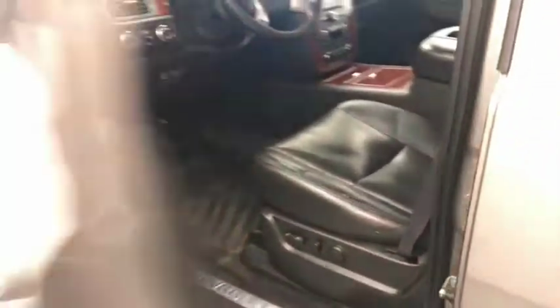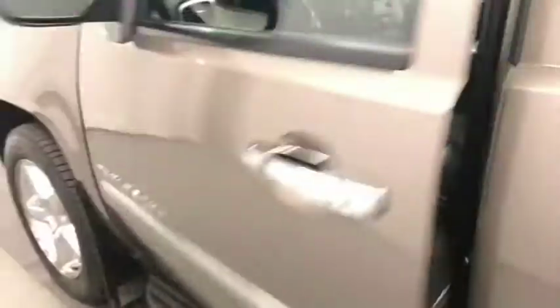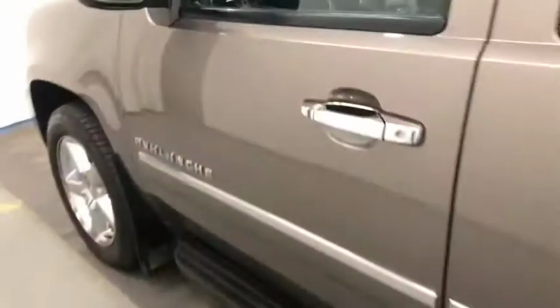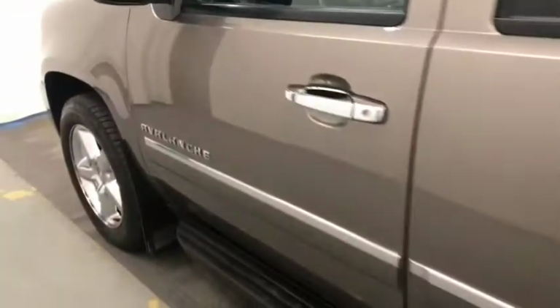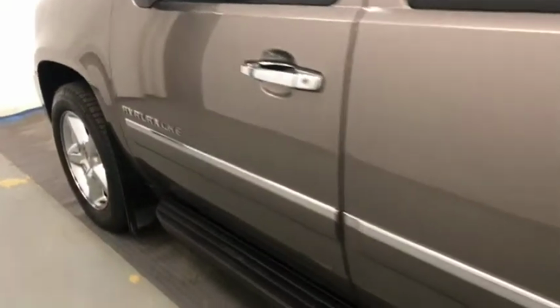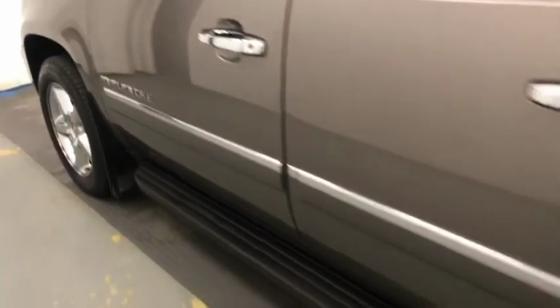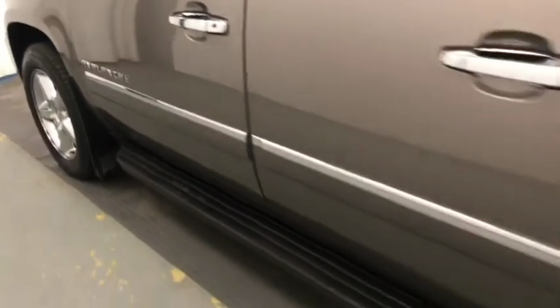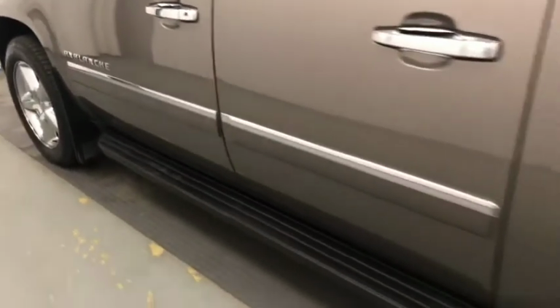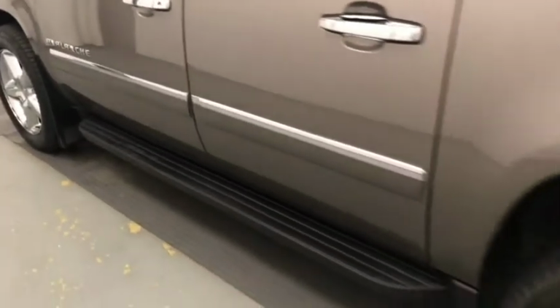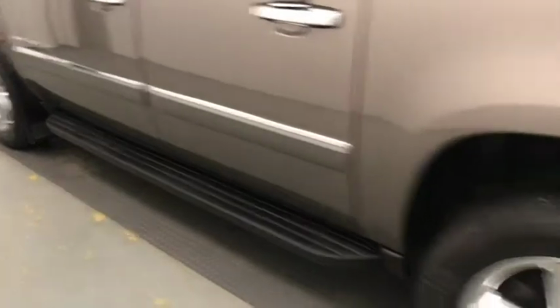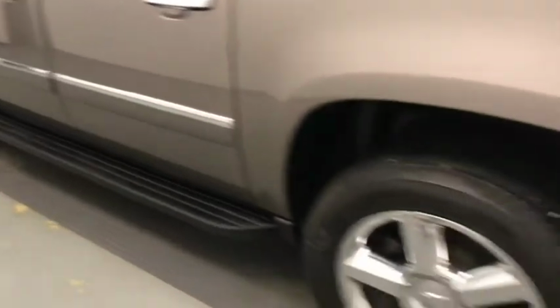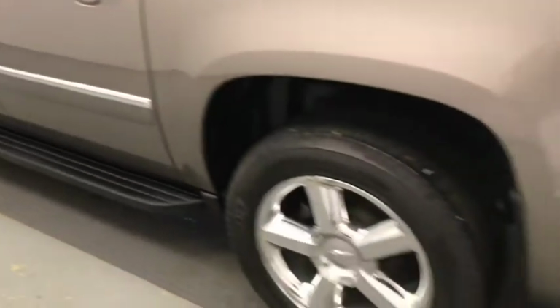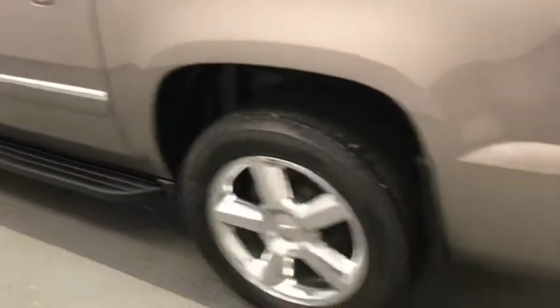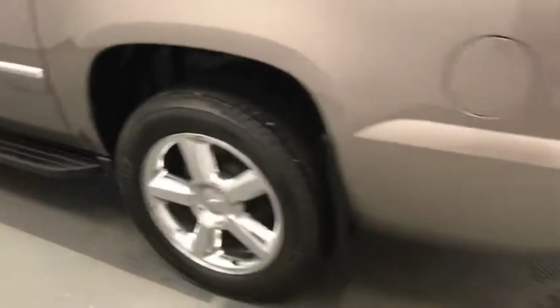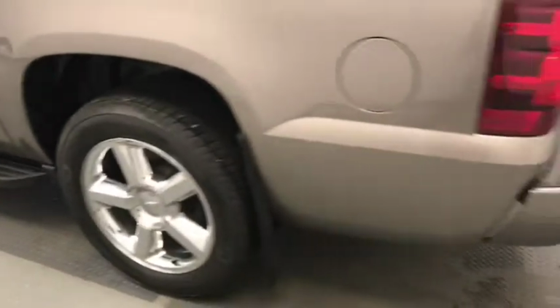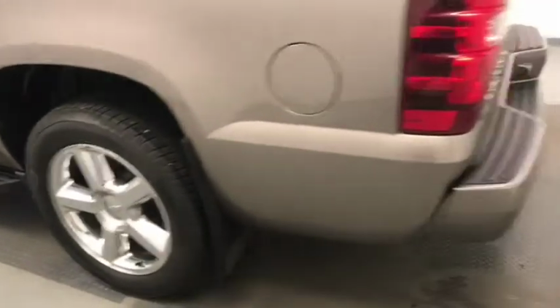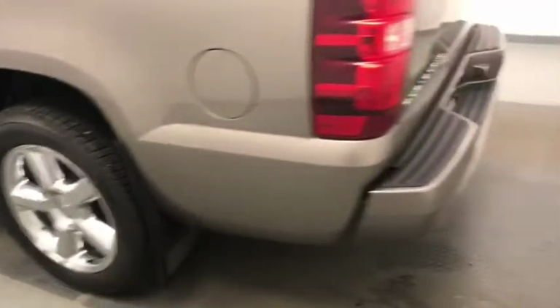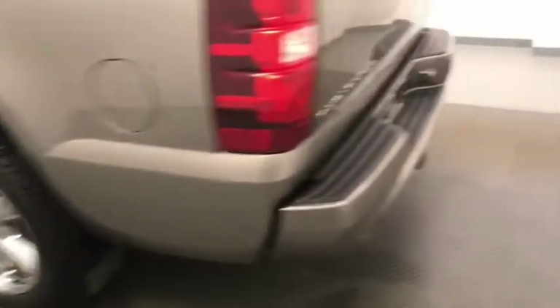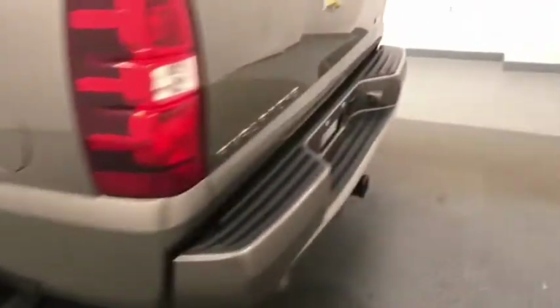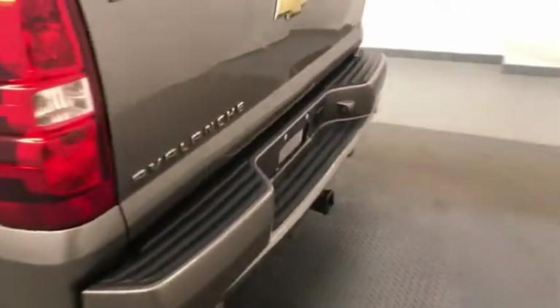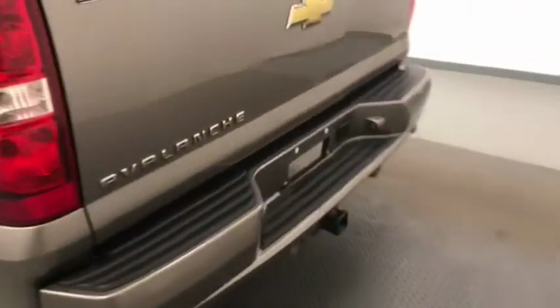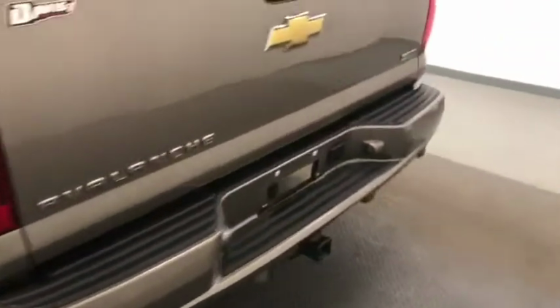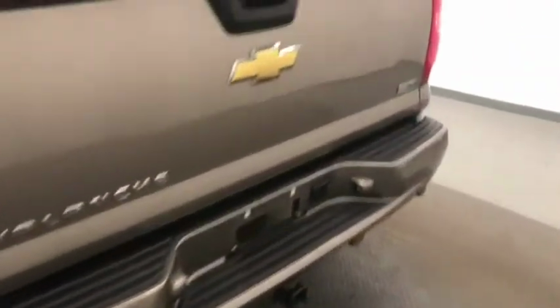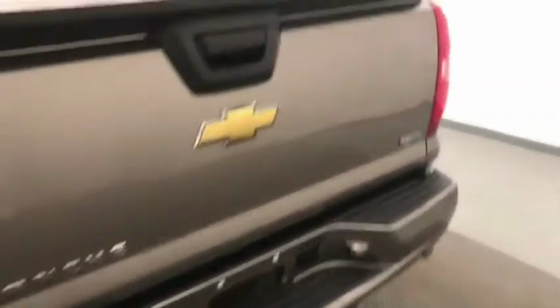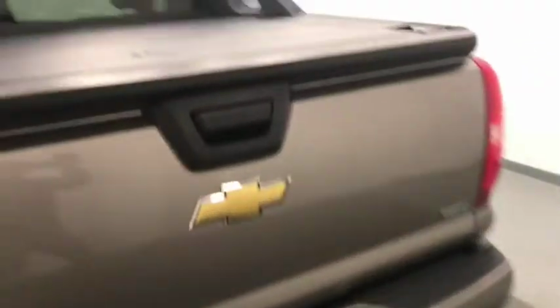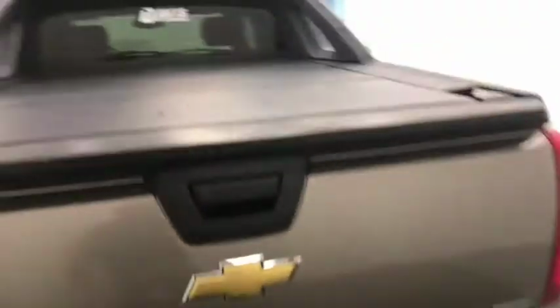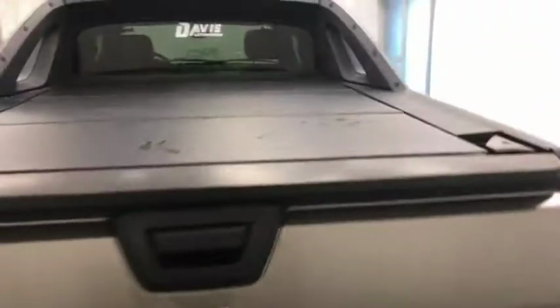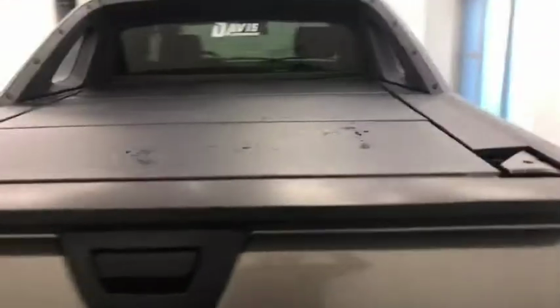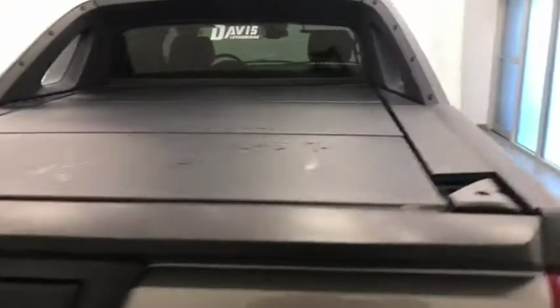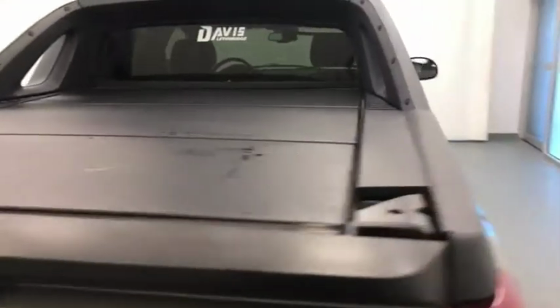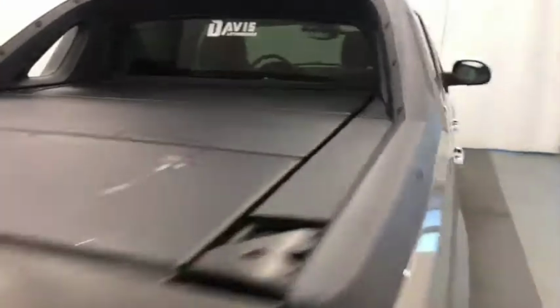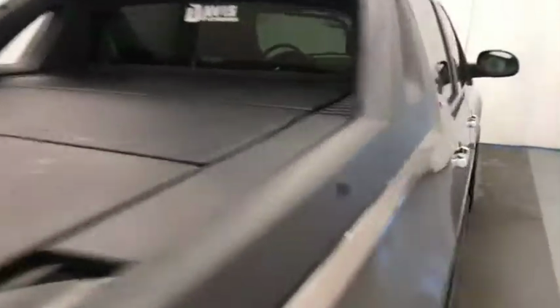Moving on to exterior features, we have running boards, chrome alloy rims, mud flaps, rear parking assist, tonneau cover, and more cargo space.